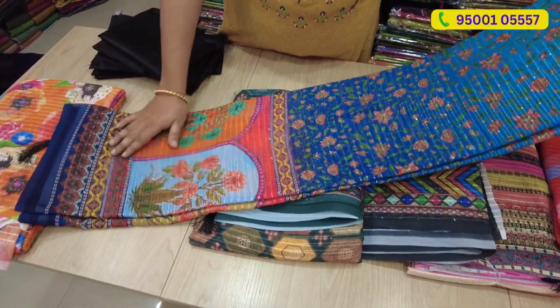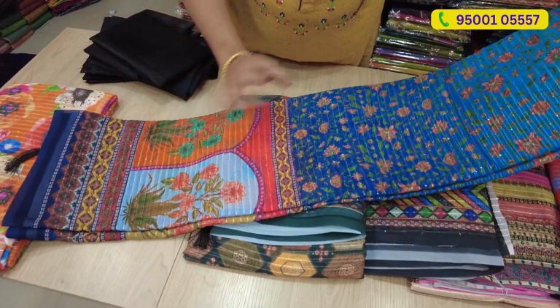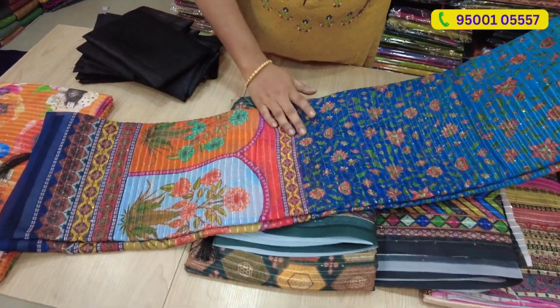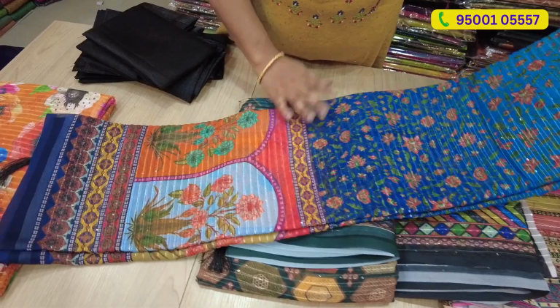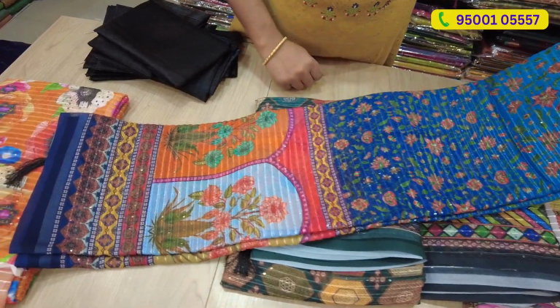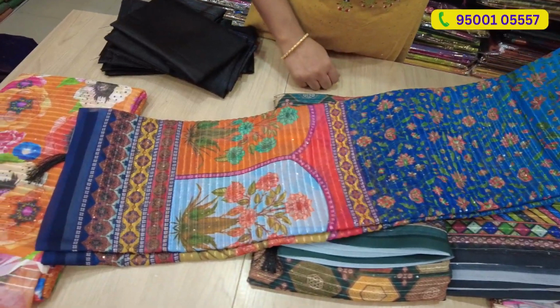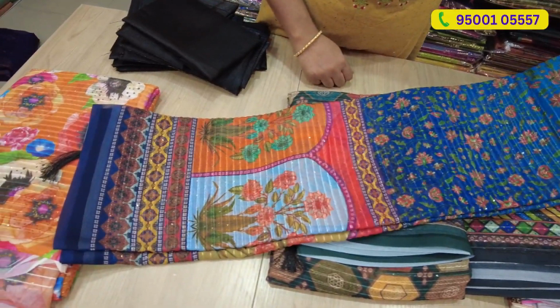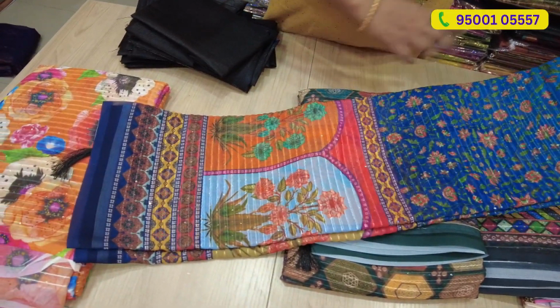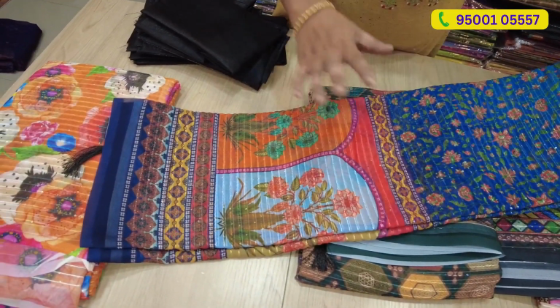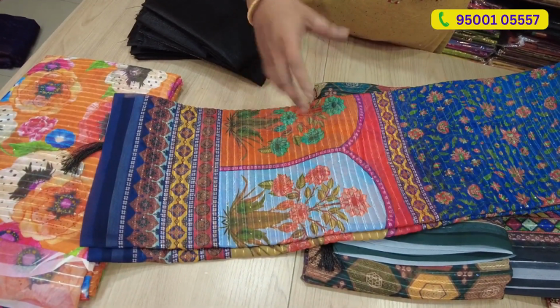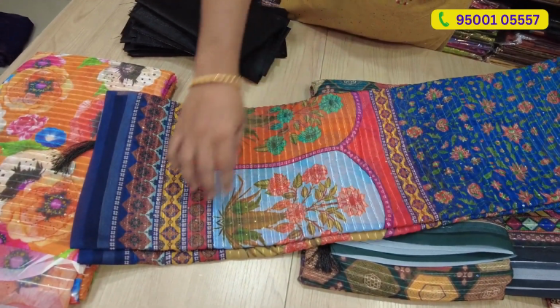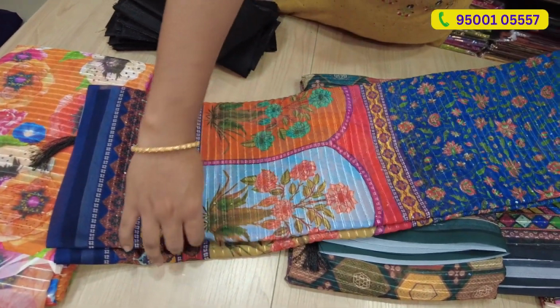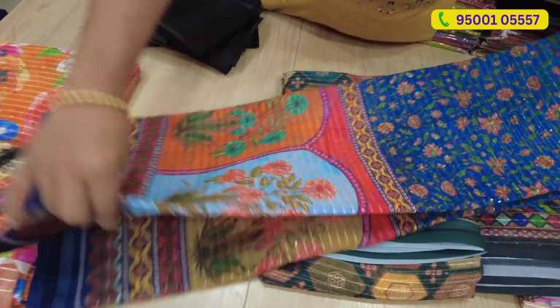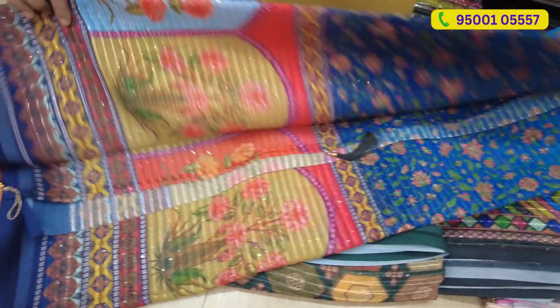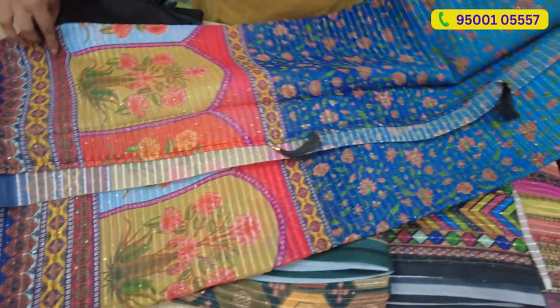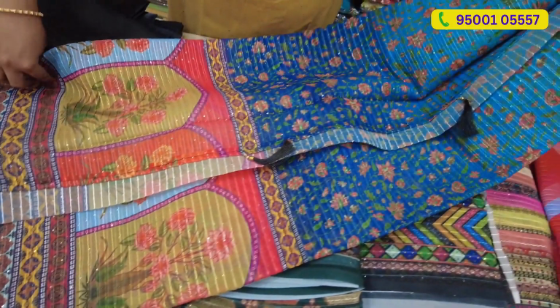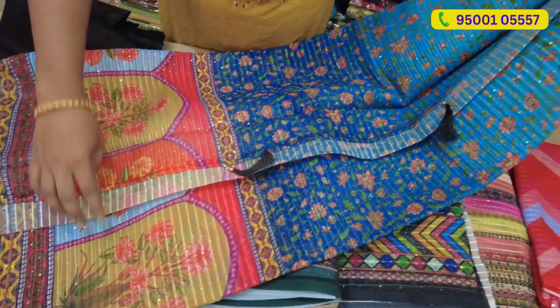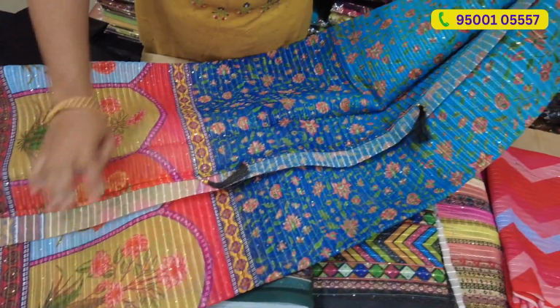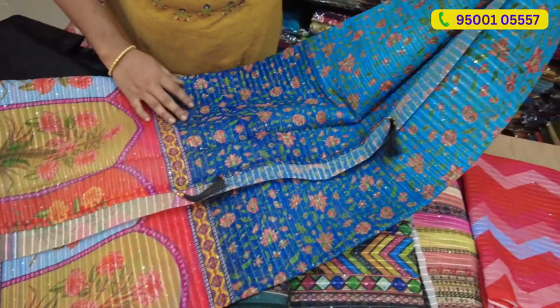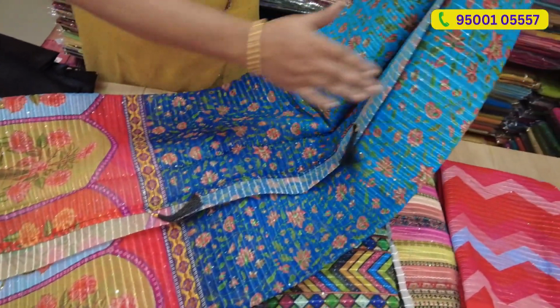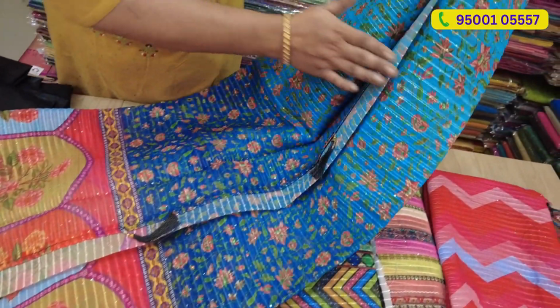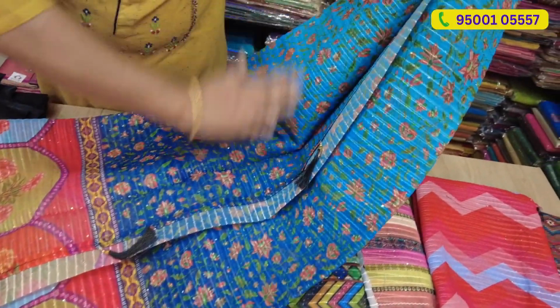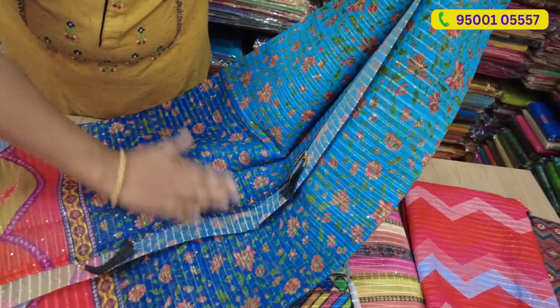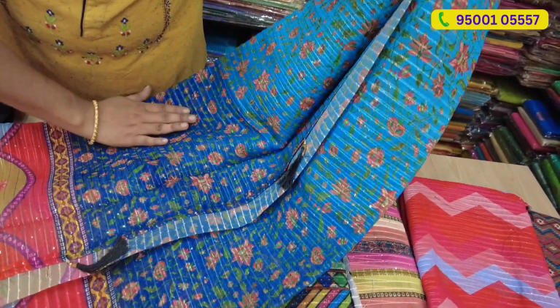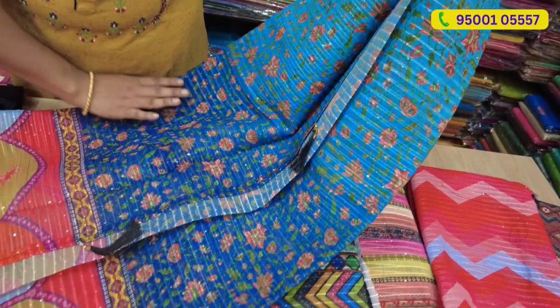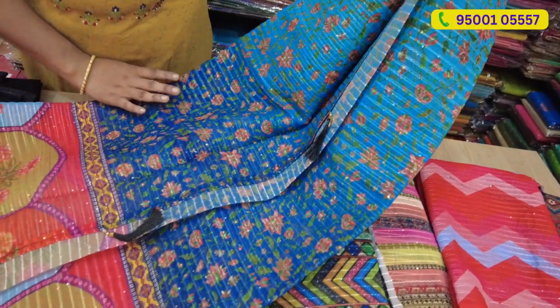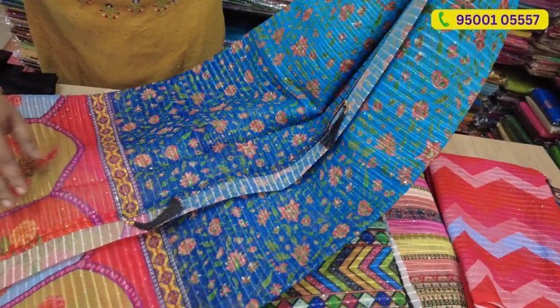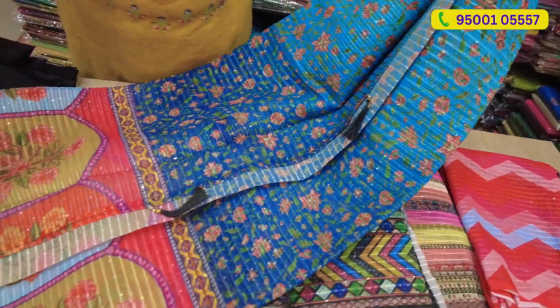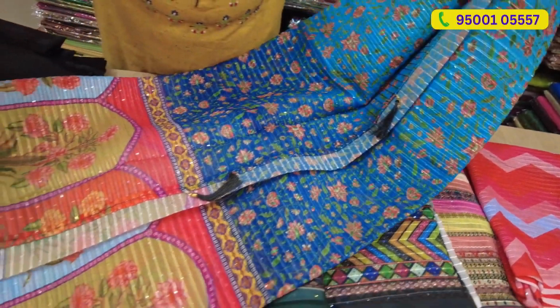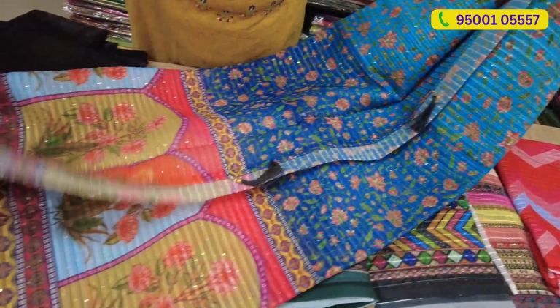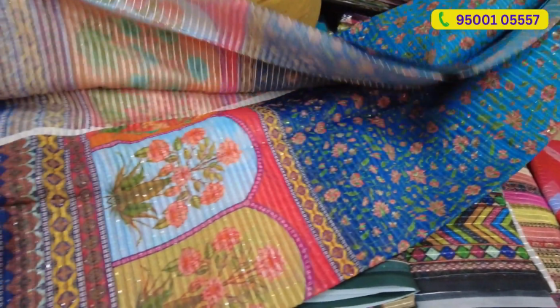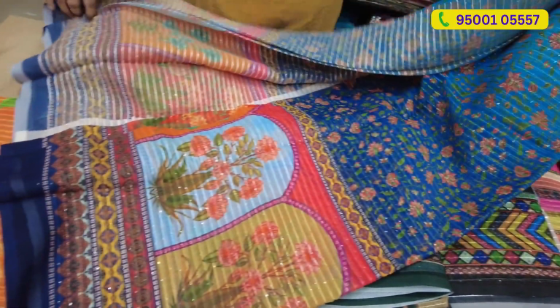This is a different design, but in multi-color it is something different. This is a shade — this is a blue, and this is a different design.